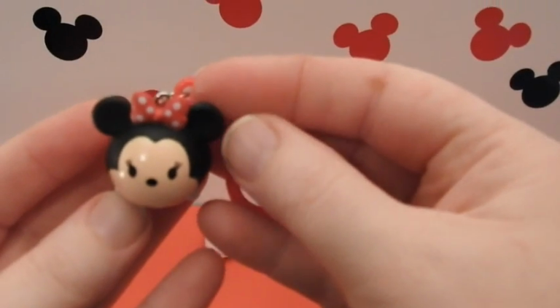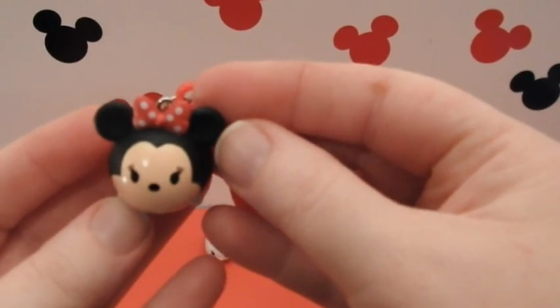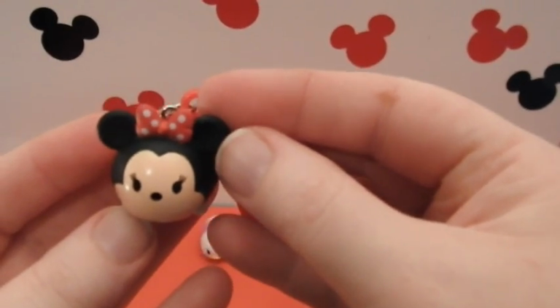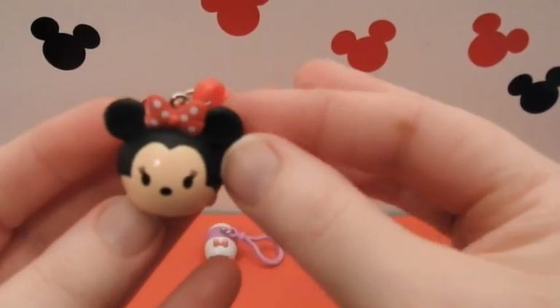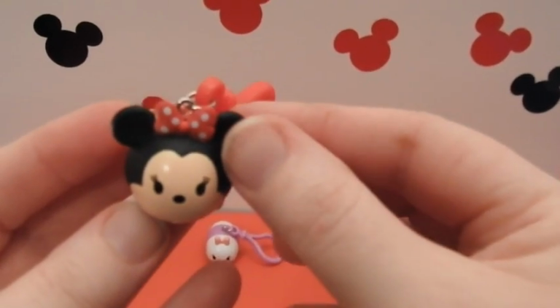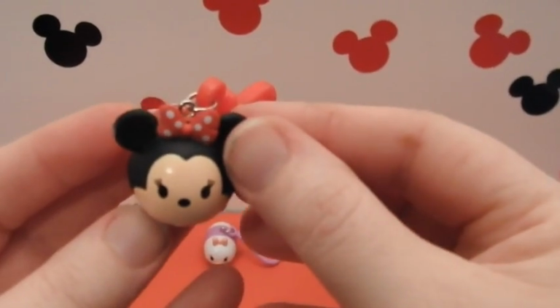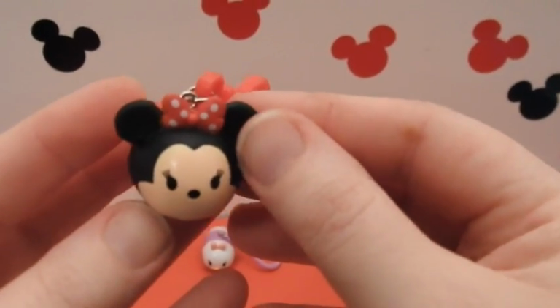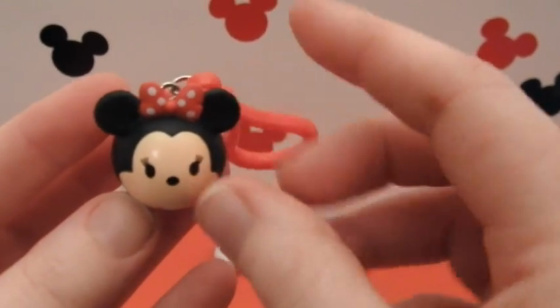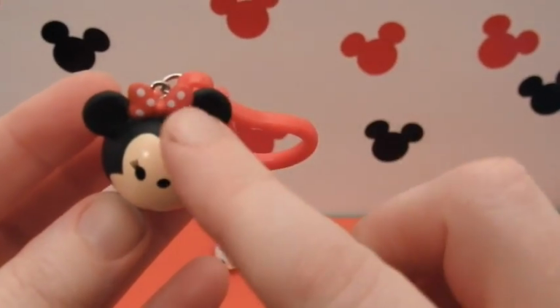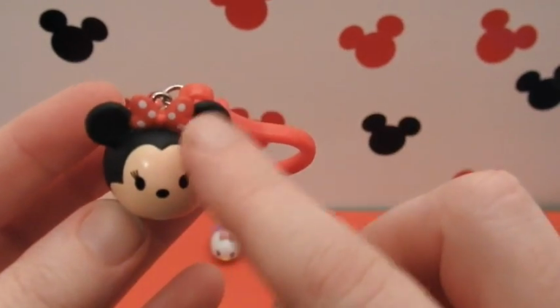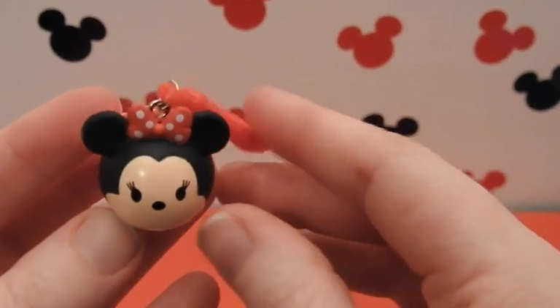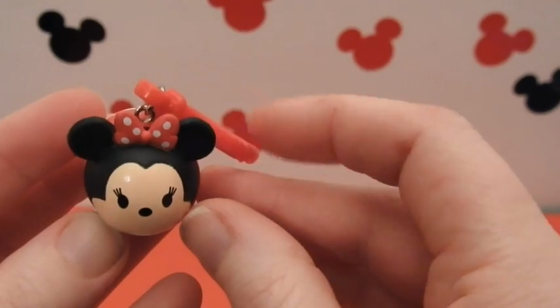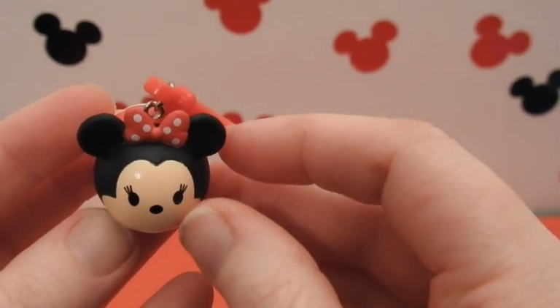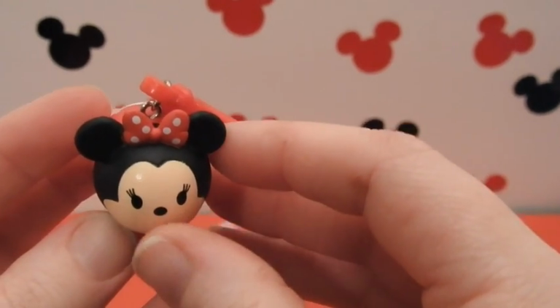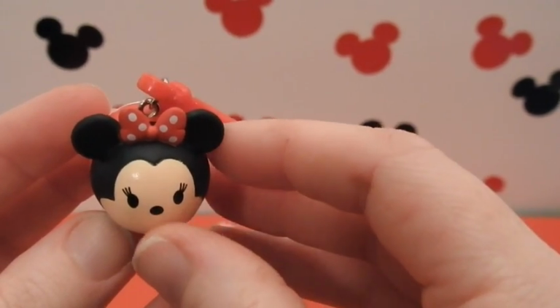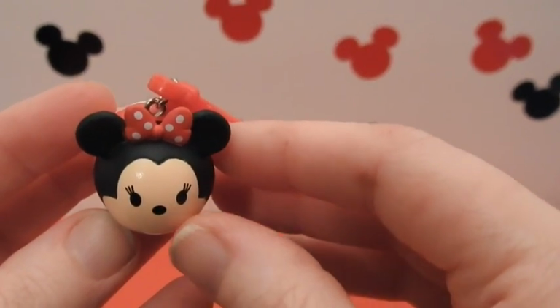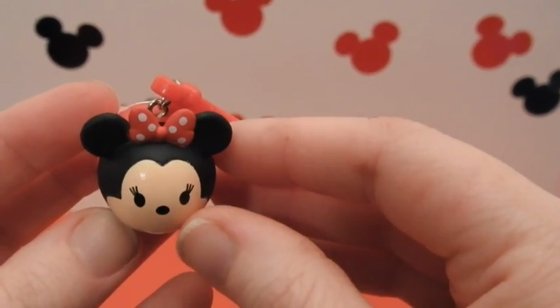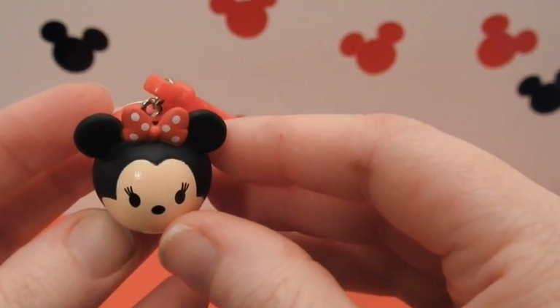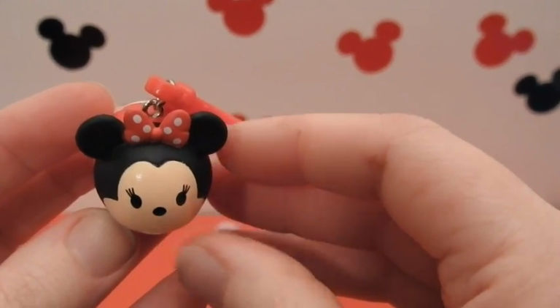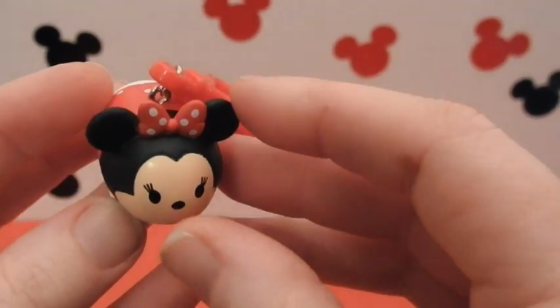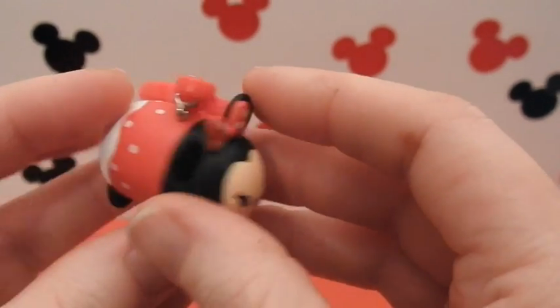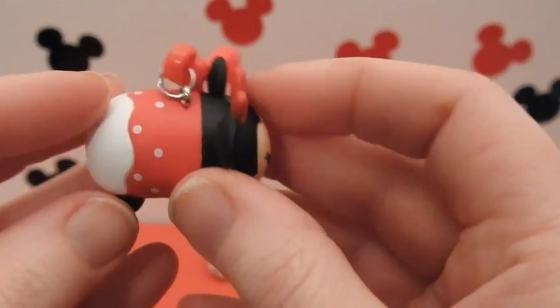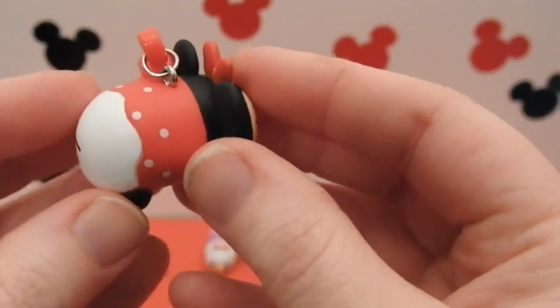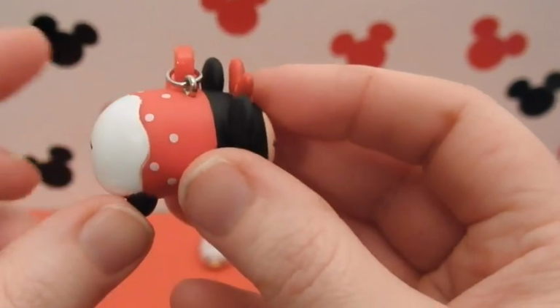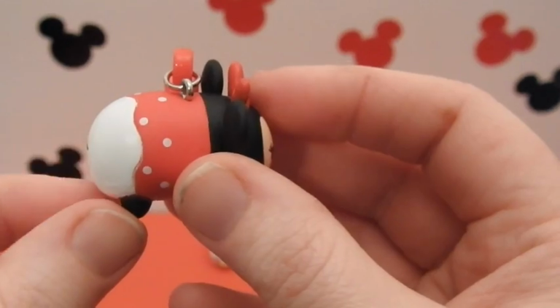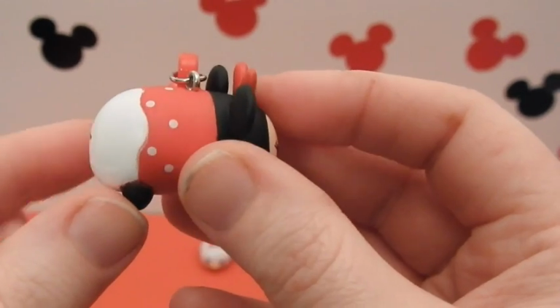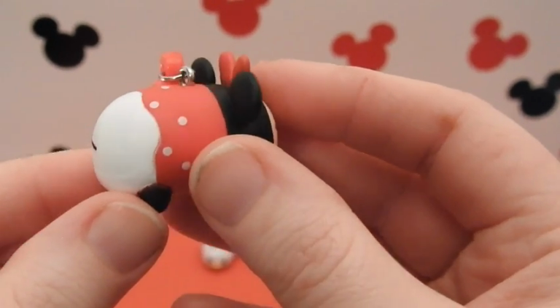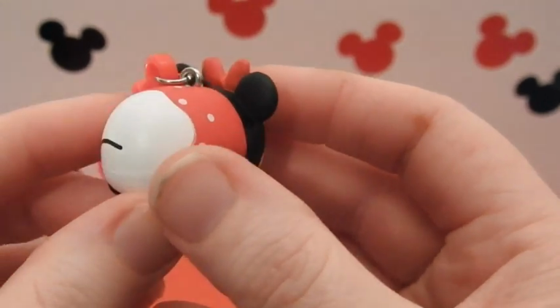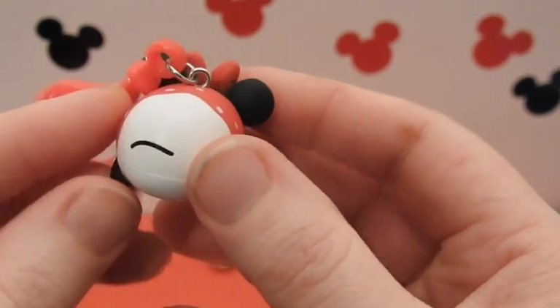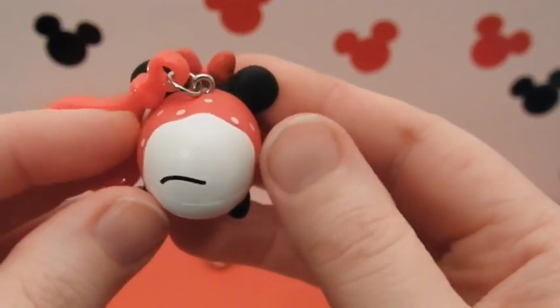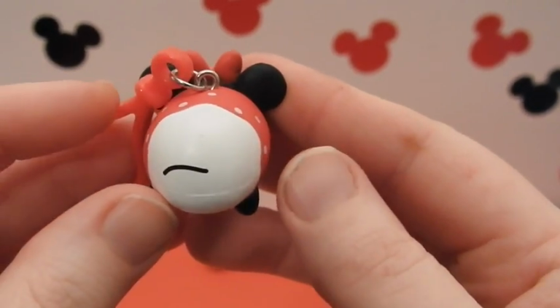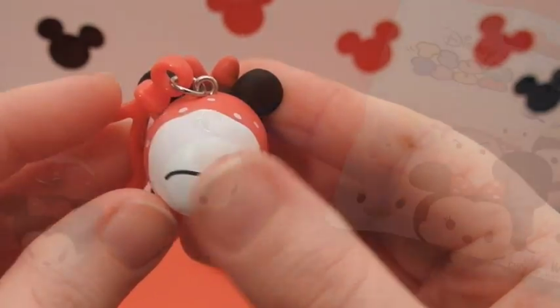Now we have both Minnie and Daisy. She also has a bow — a red bow with polka dots, and Daisy has the pink bow. And she's got polka dots all the way around her and a cute little tail.